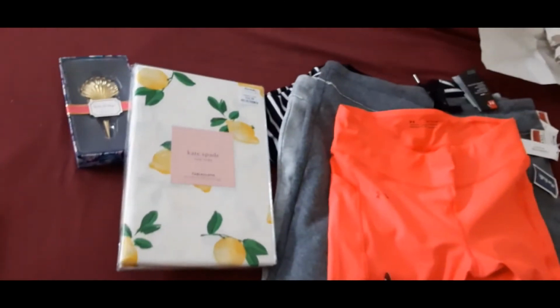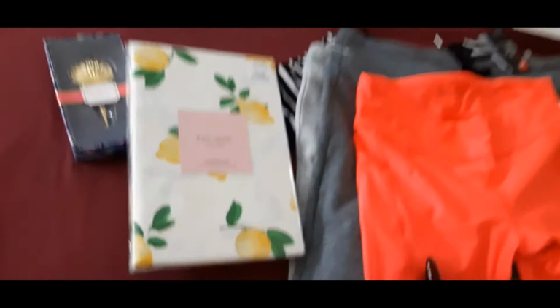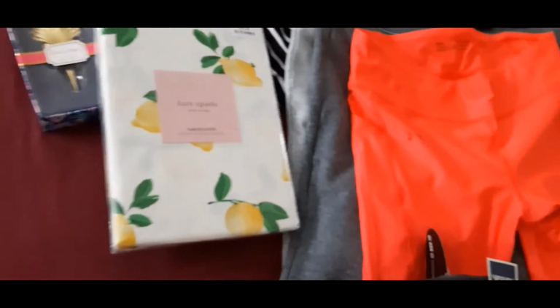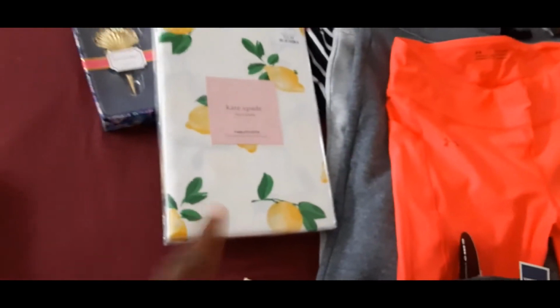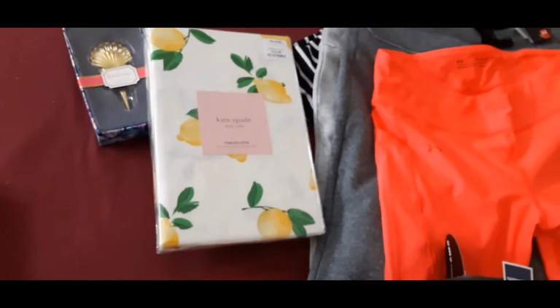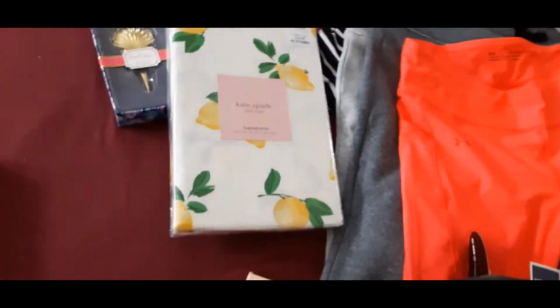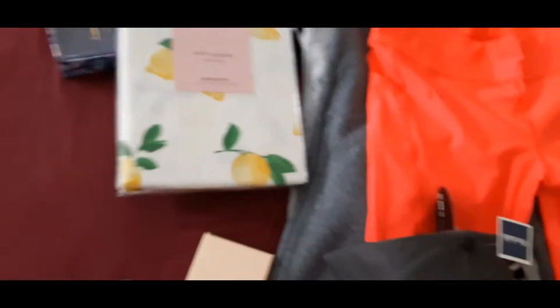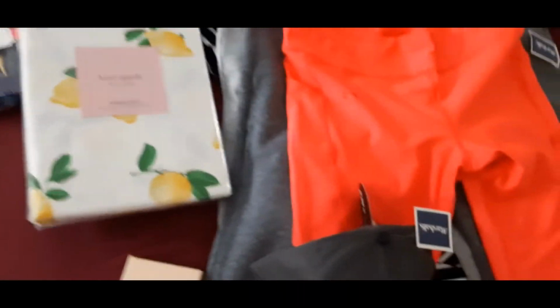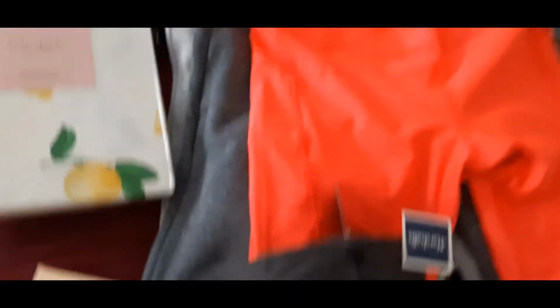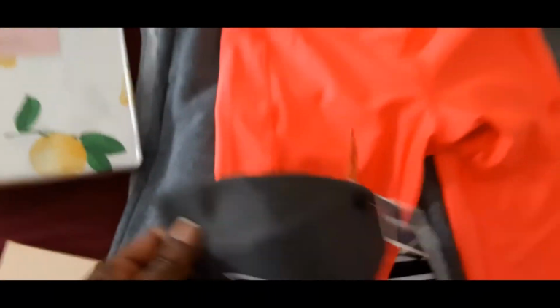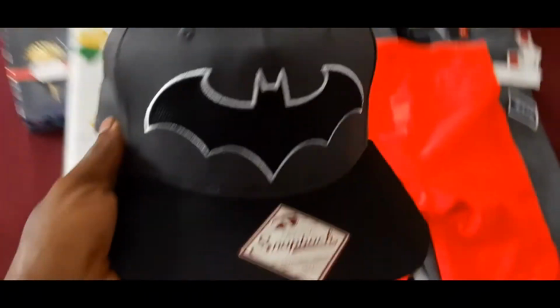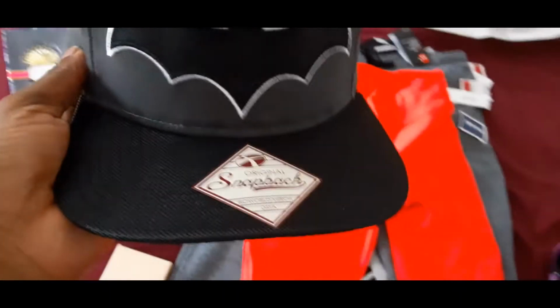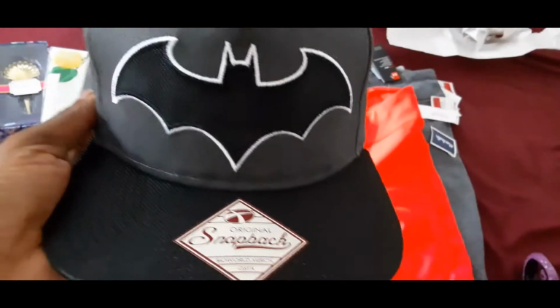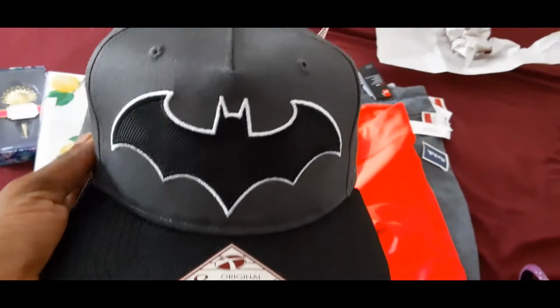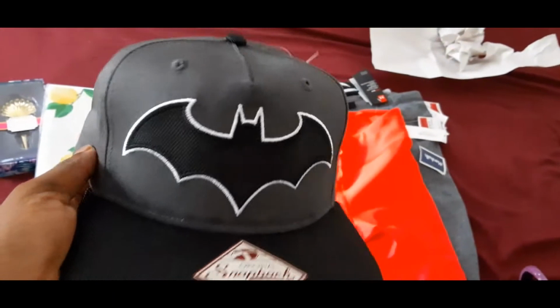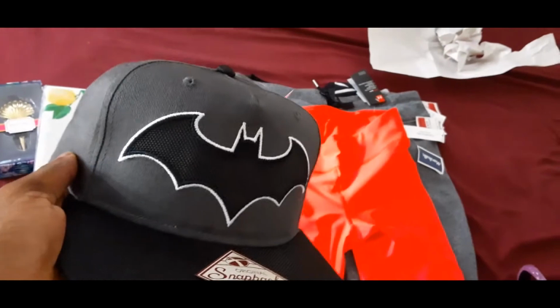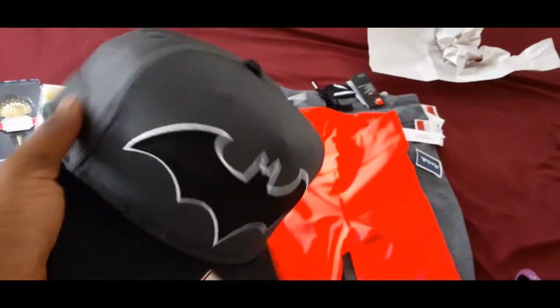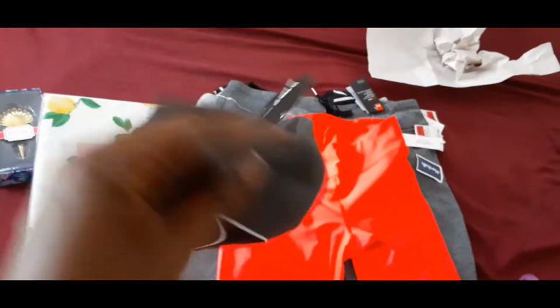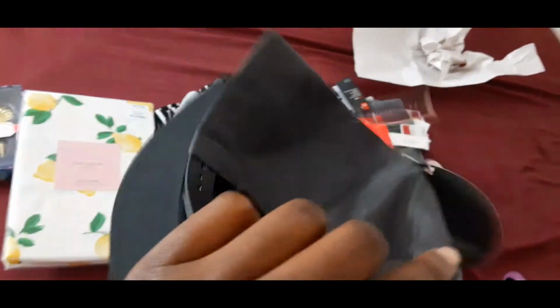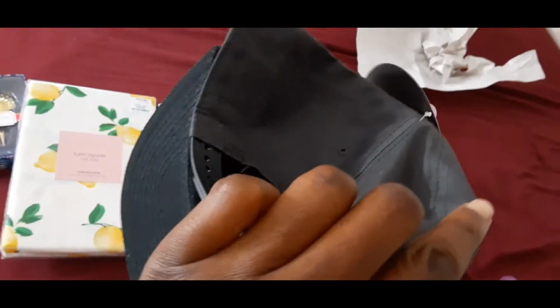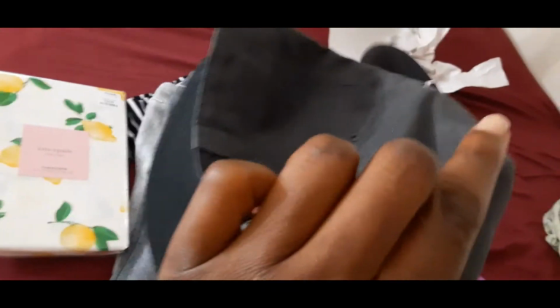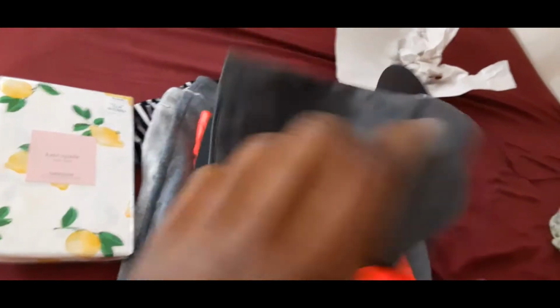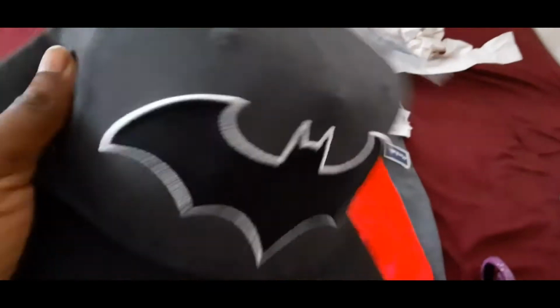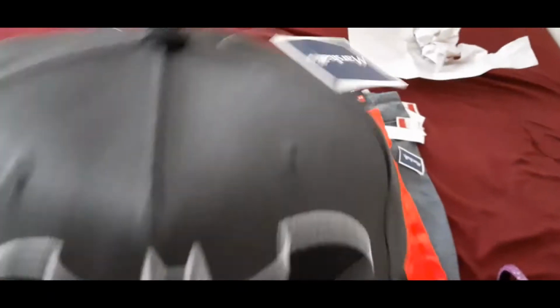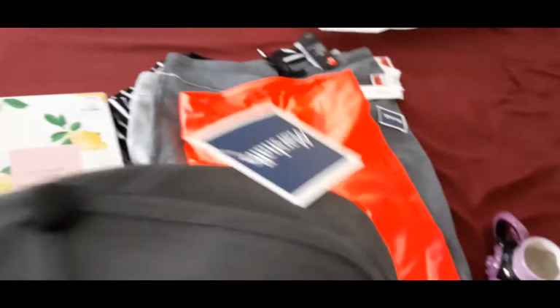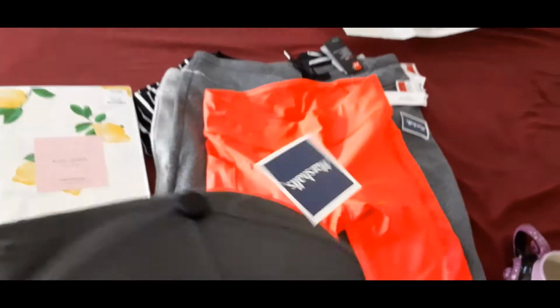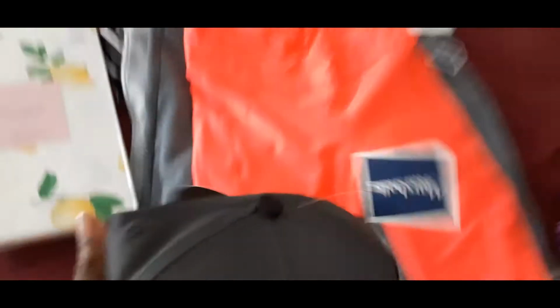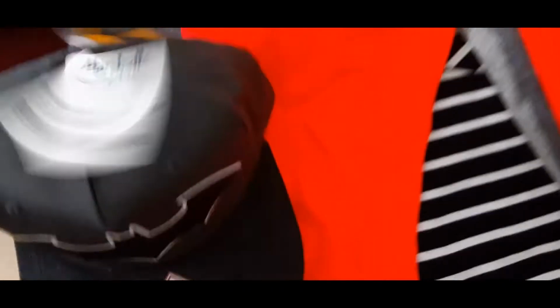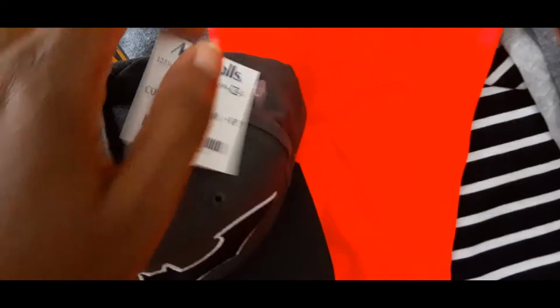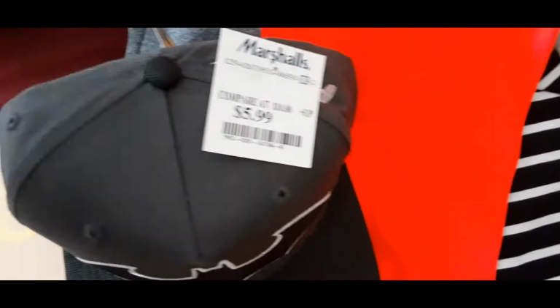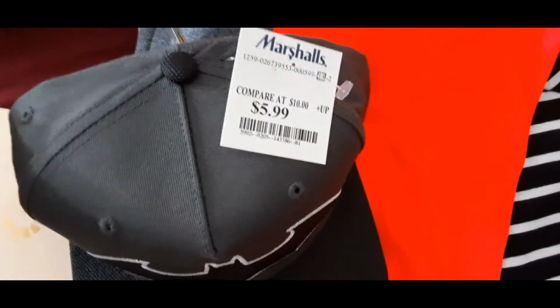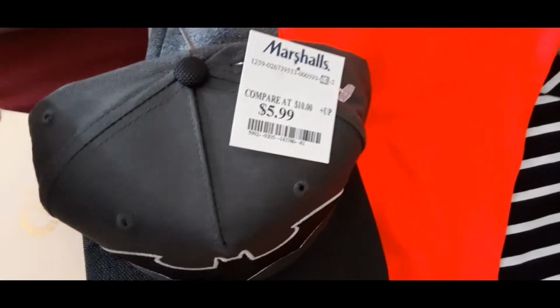Then I found this Batman hat — a snapback. It was $5.99, so that's a good find.